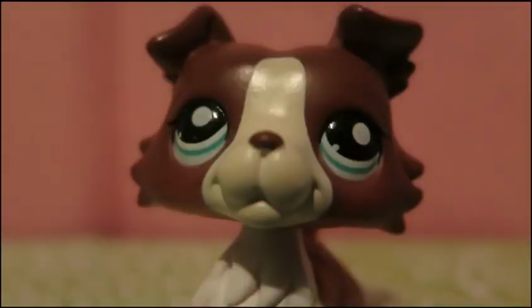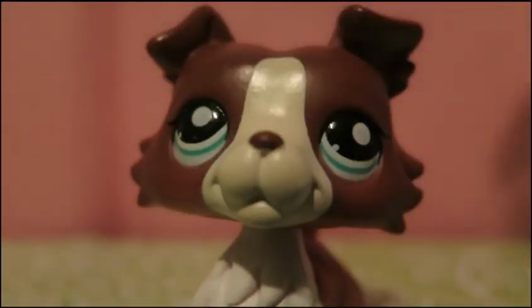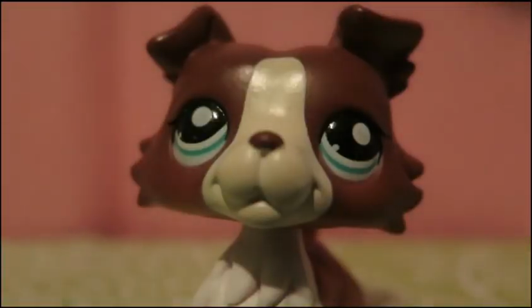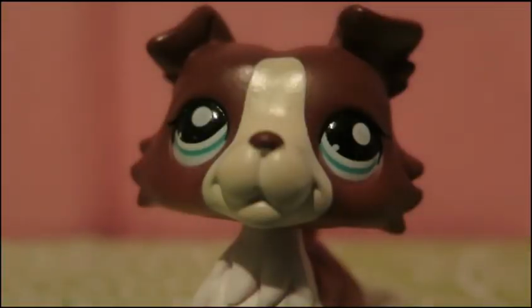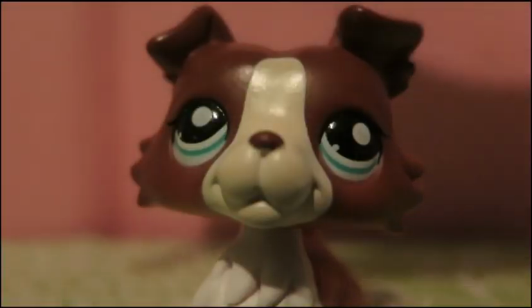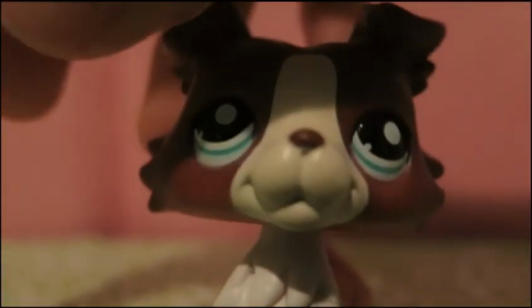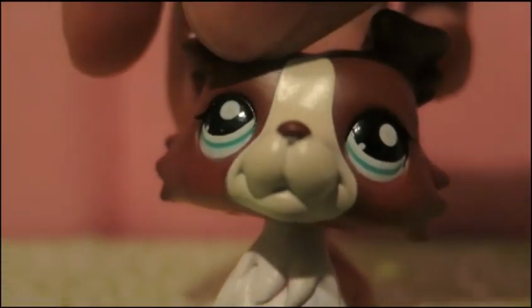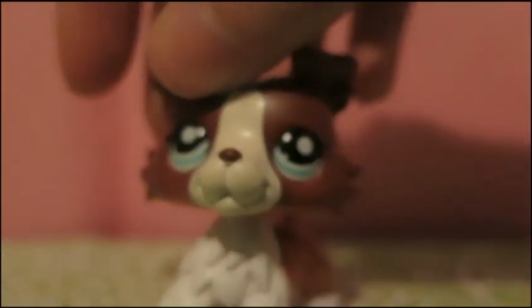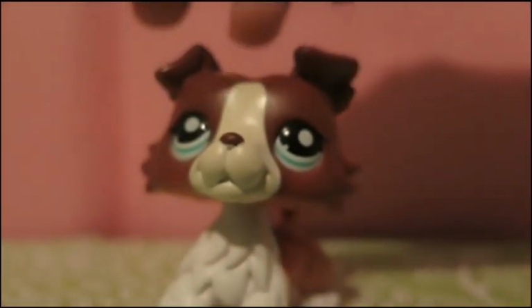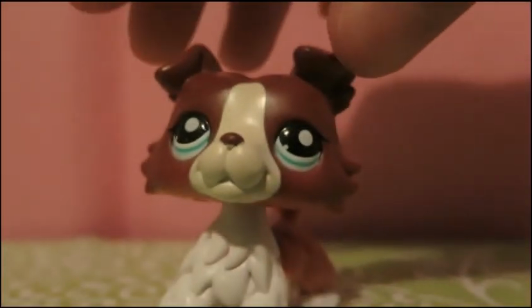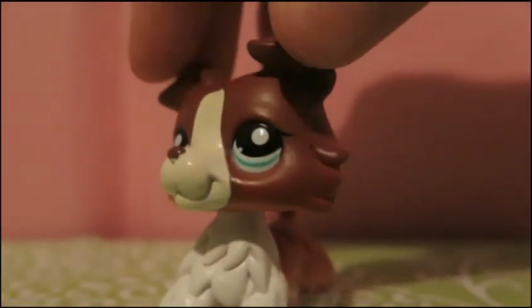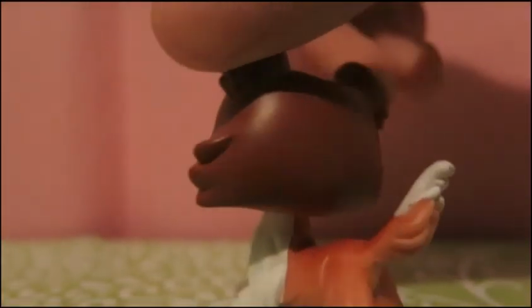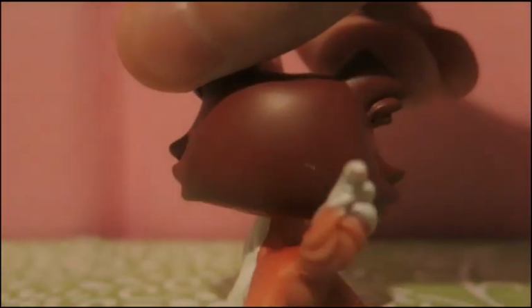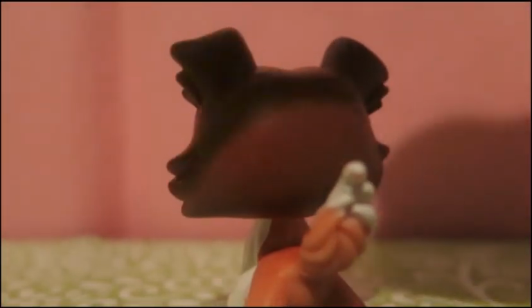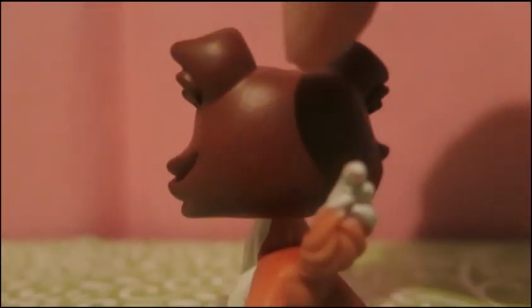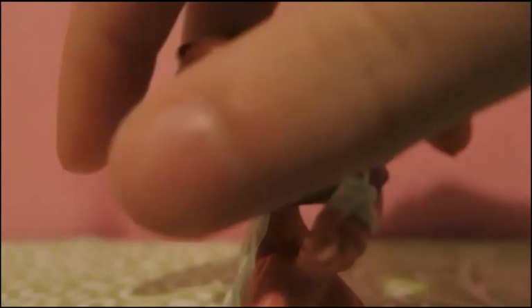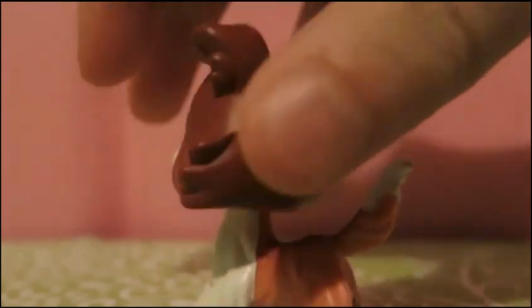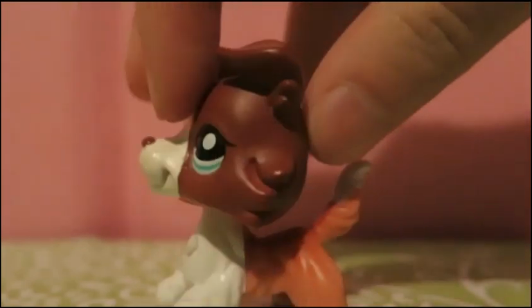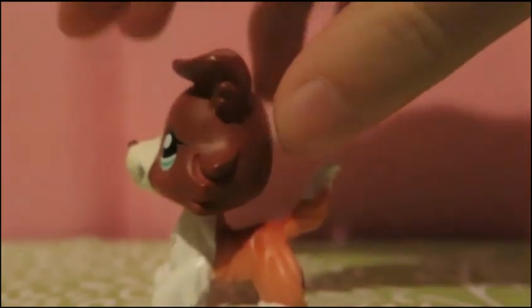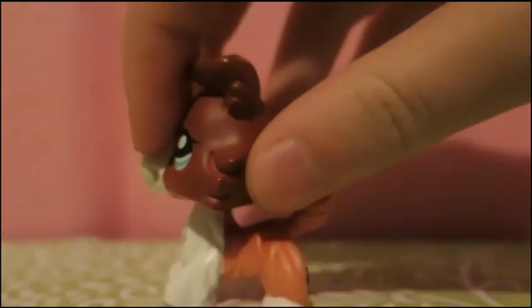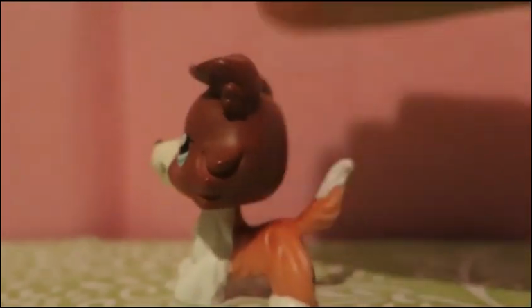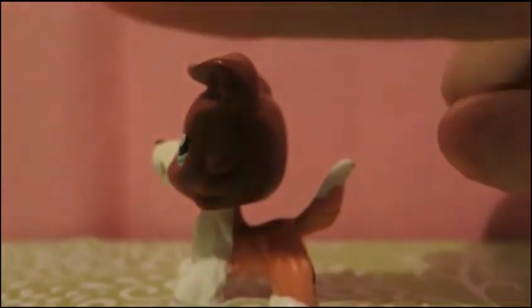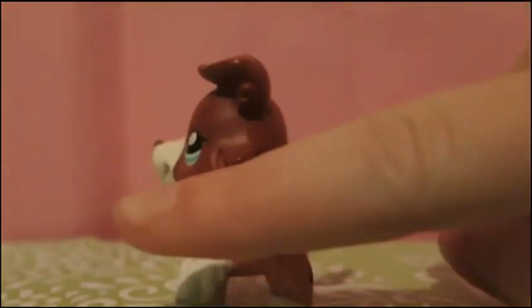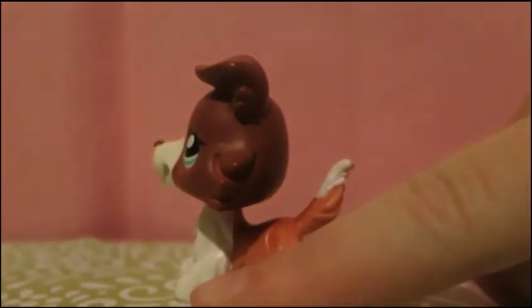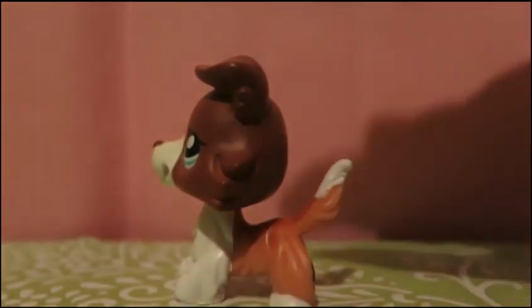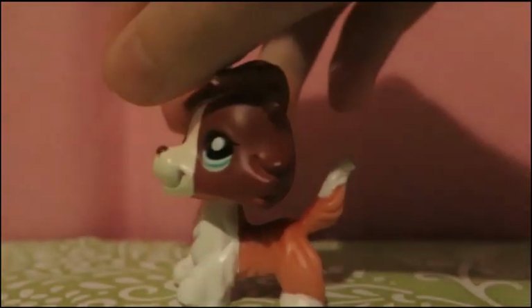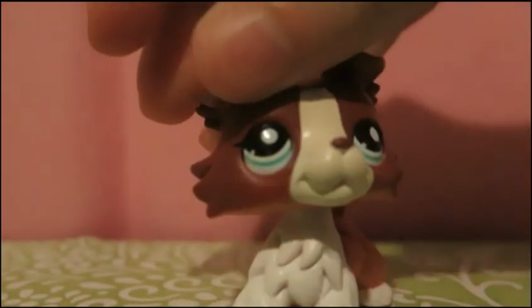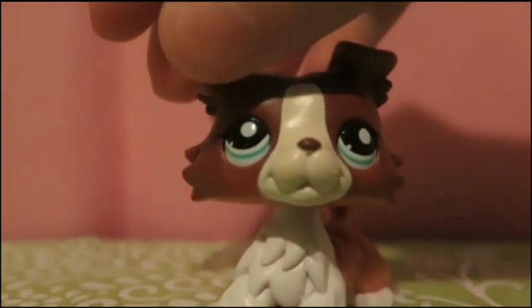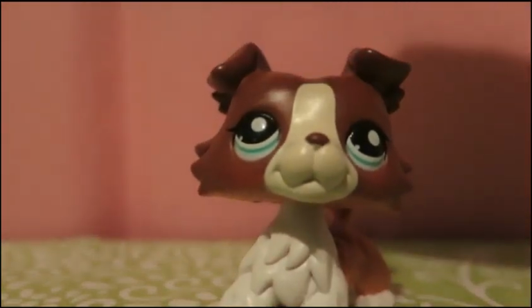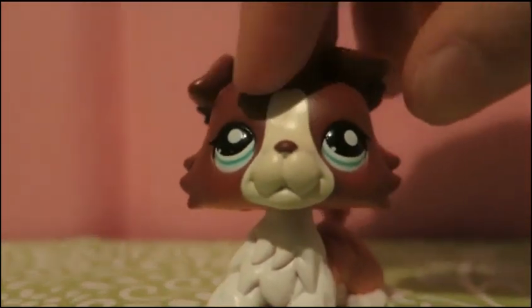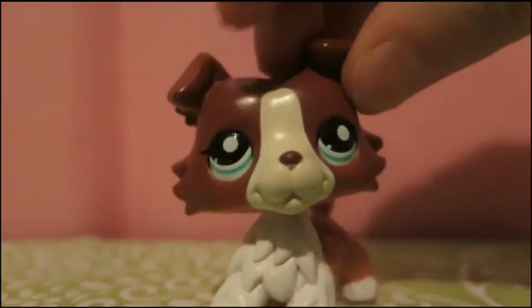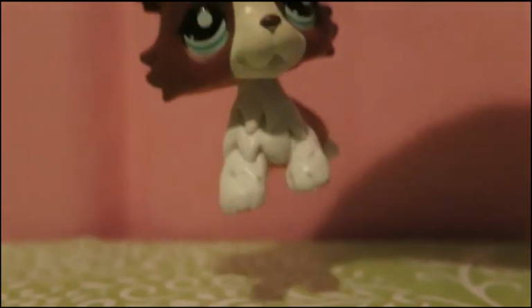Her name is Ruby. Number 7 on my list is this Red Collie. I just really like this color and how it gets lighter as it goes down, which I think is really cute and adorable.